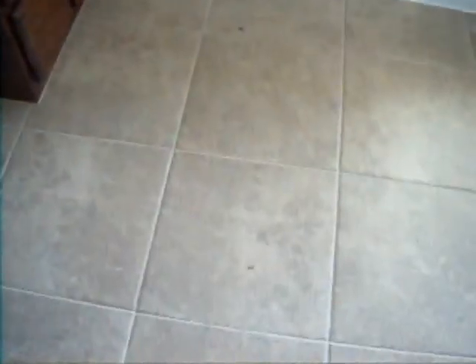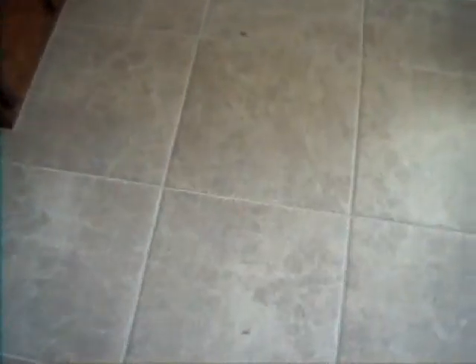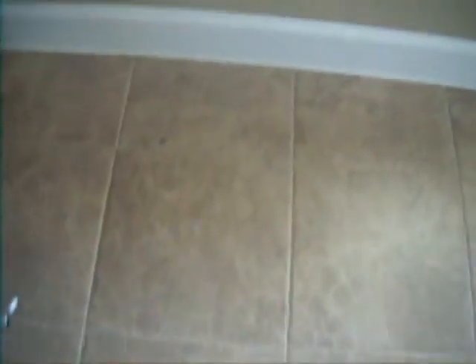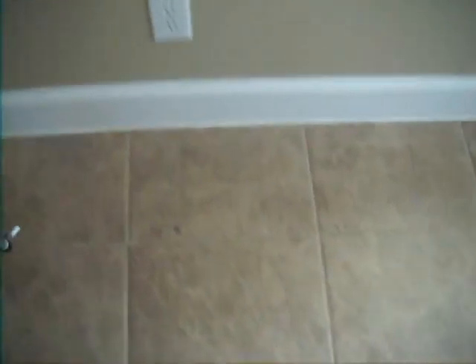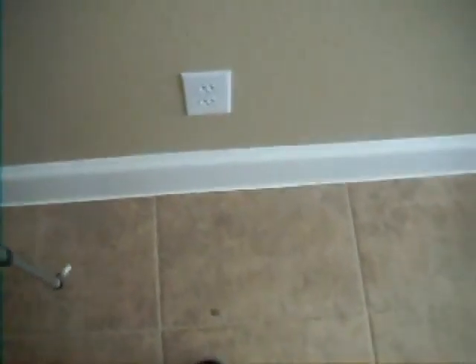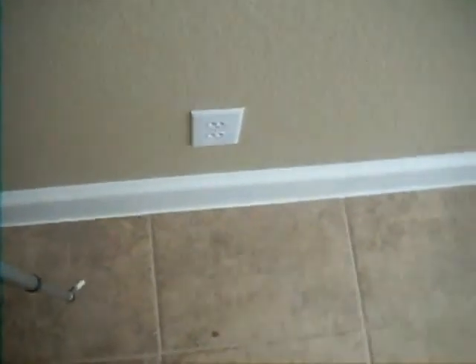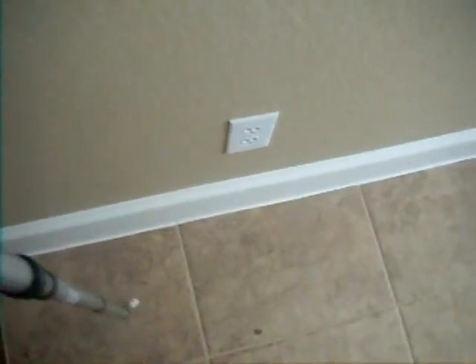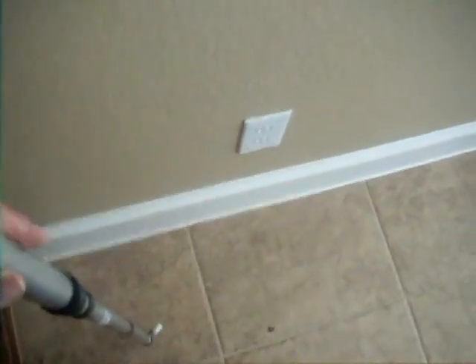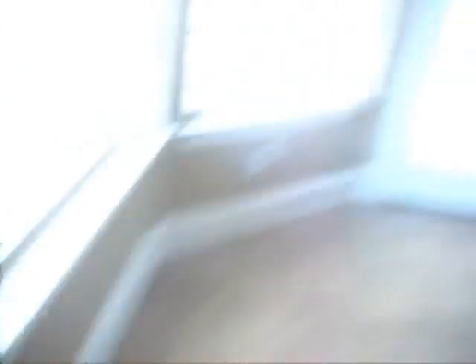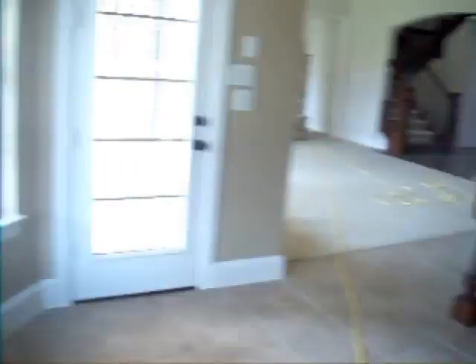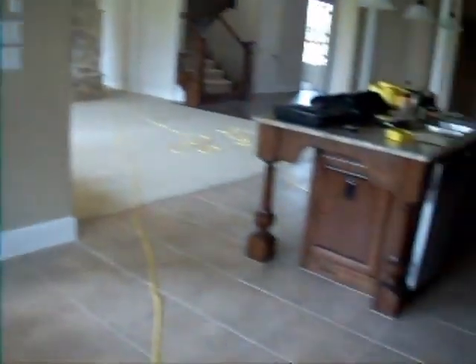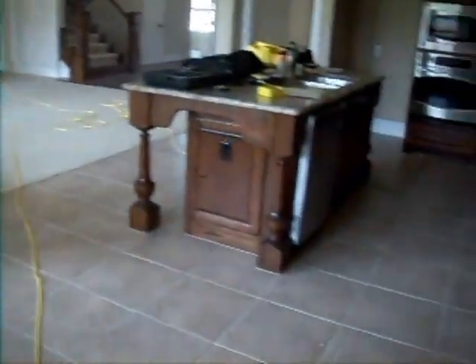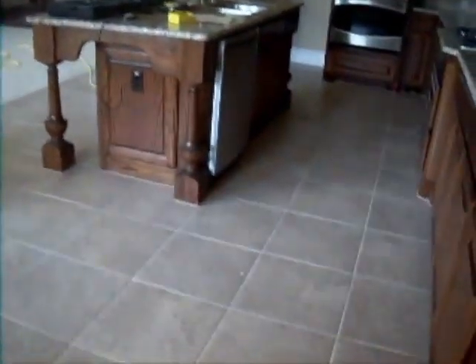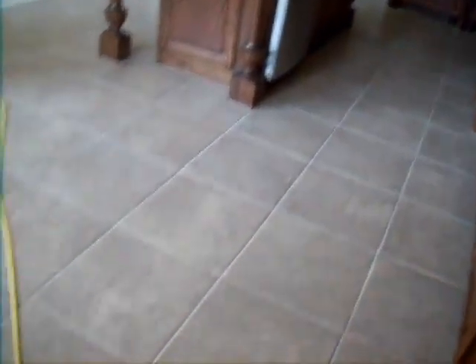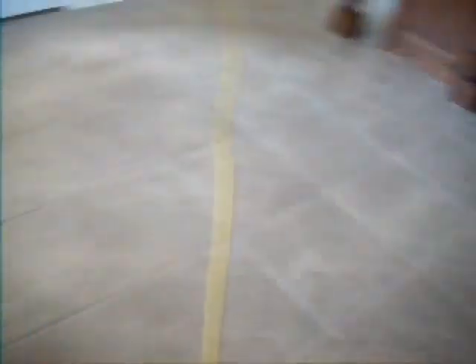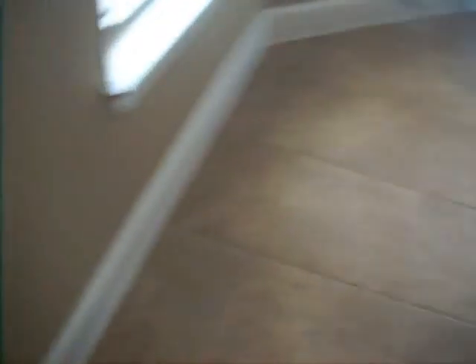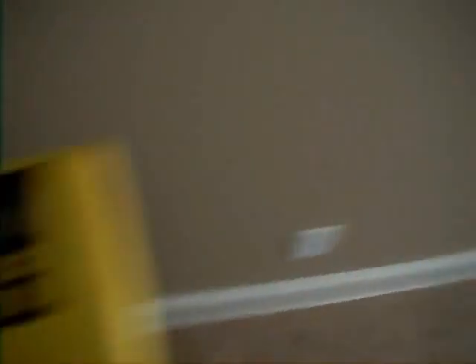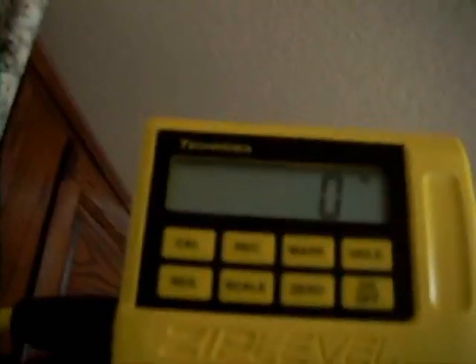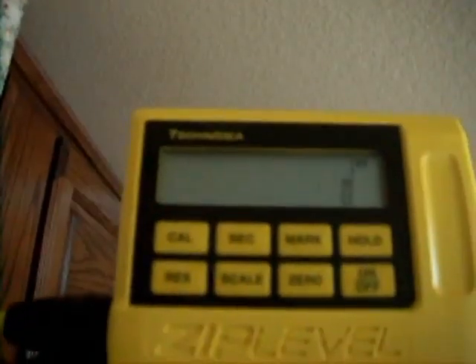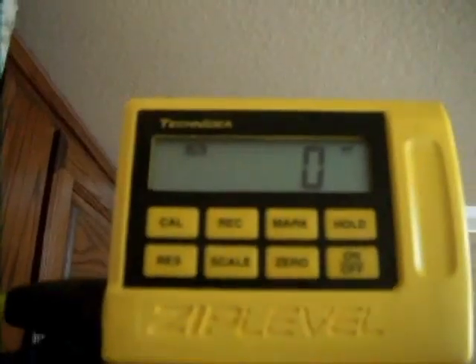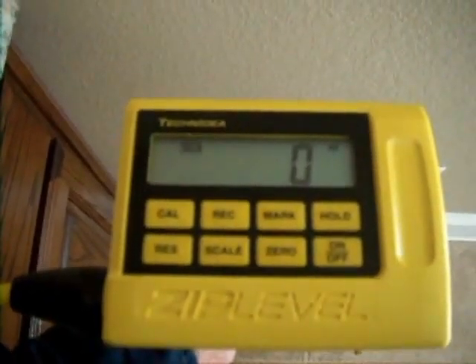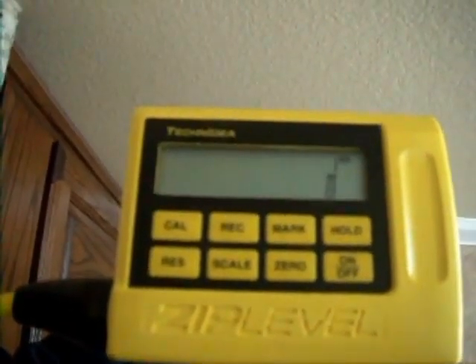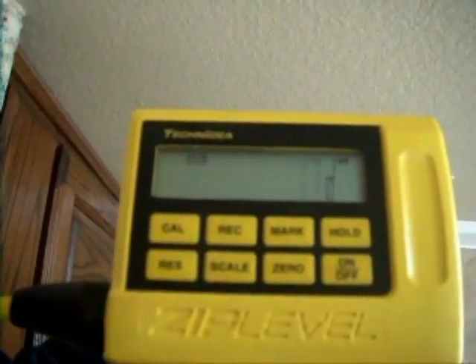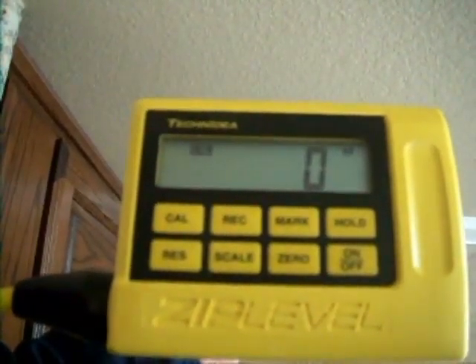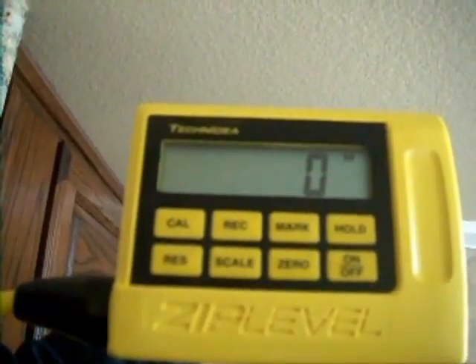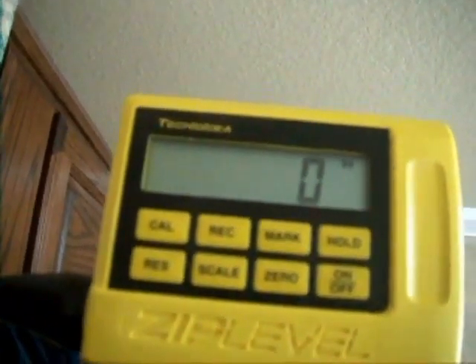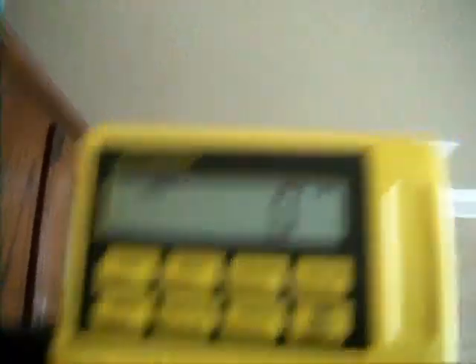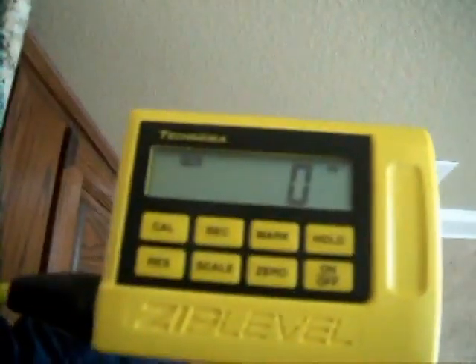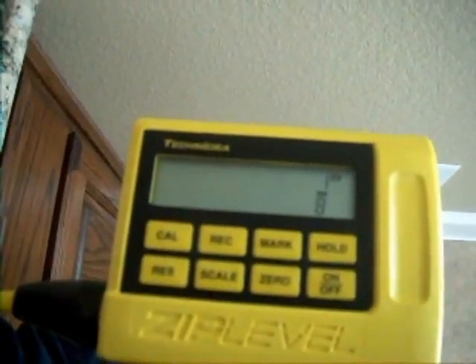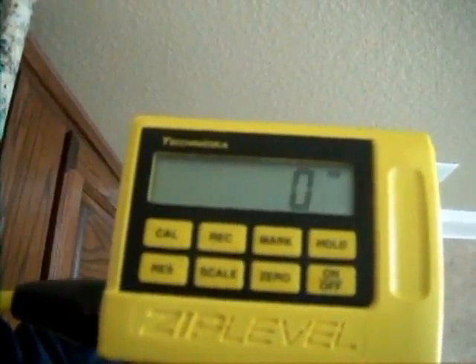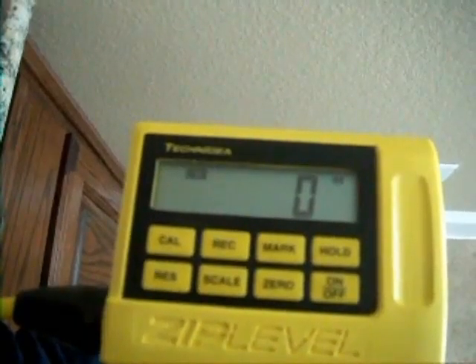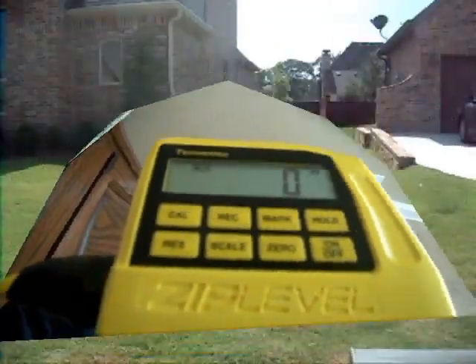This is the foundation level measurement, starting off in the corner of the breakfast nook. I've zeroed the meter, and as you can see we have a reading here of zero.